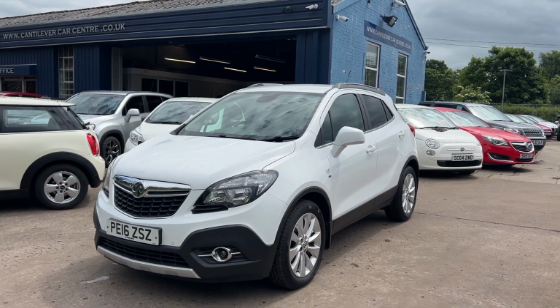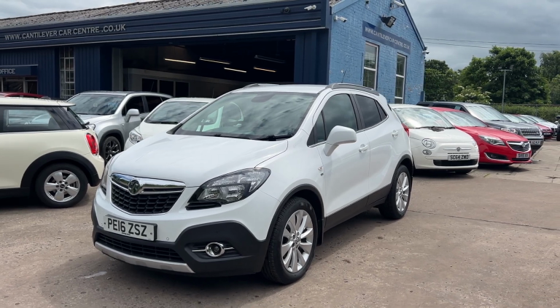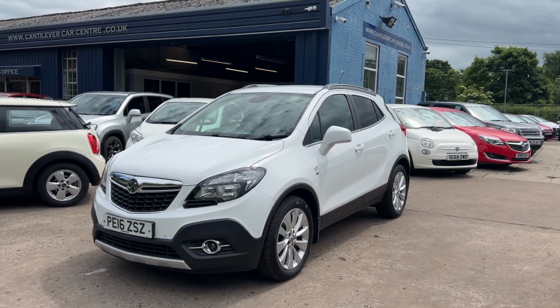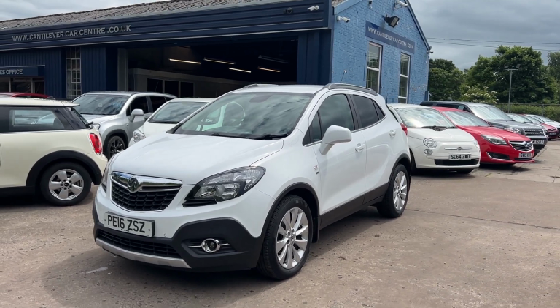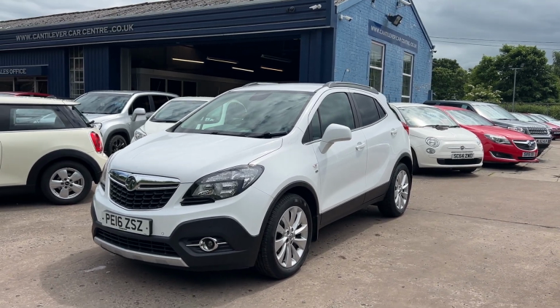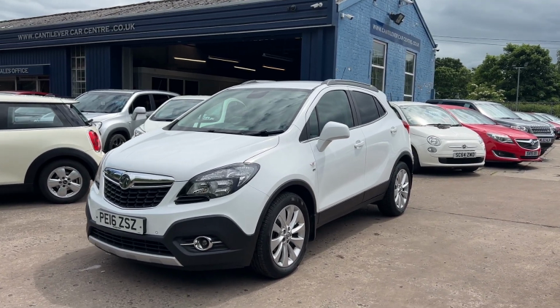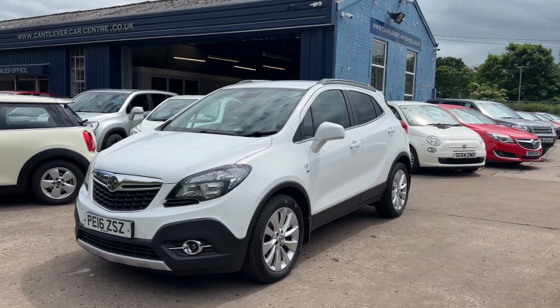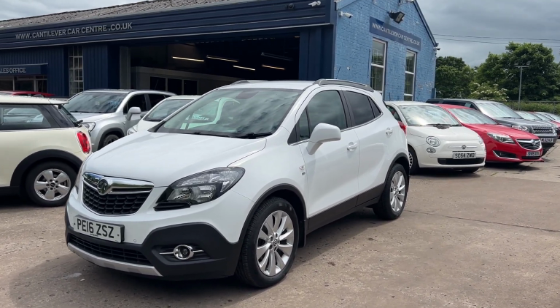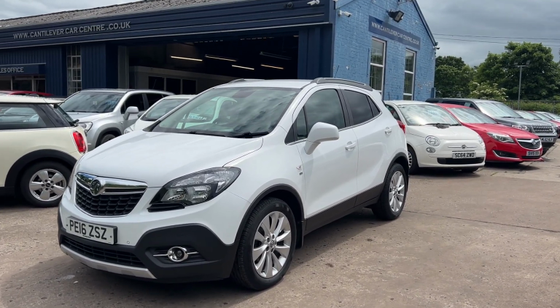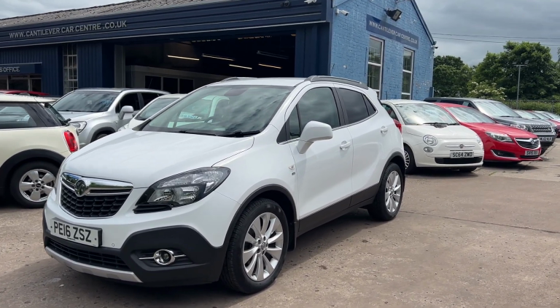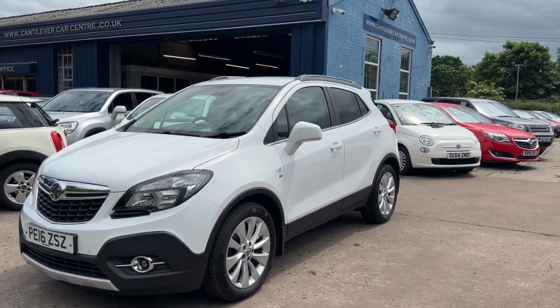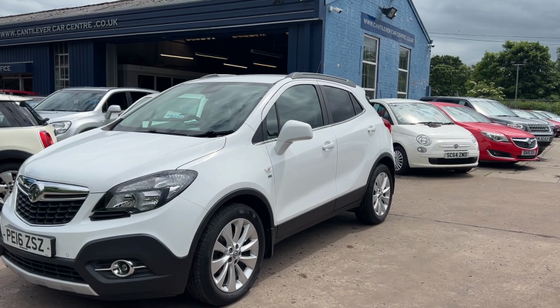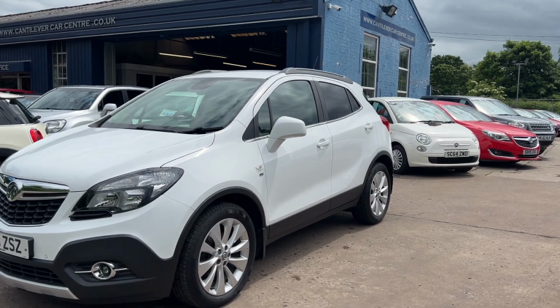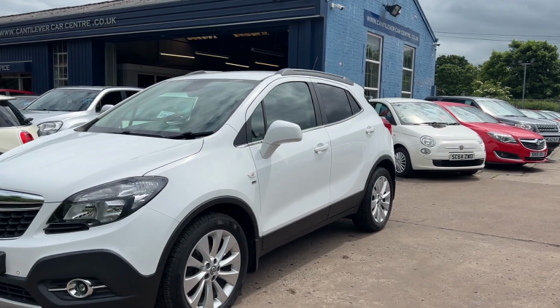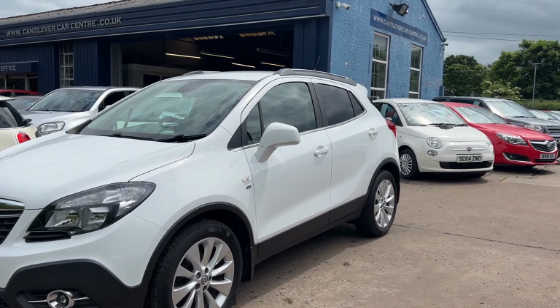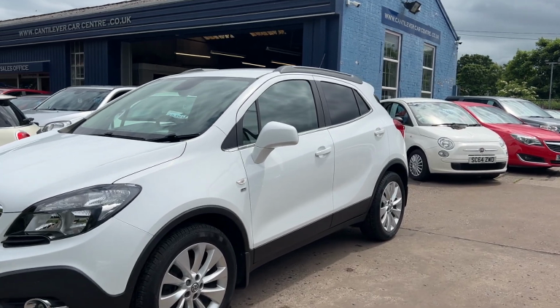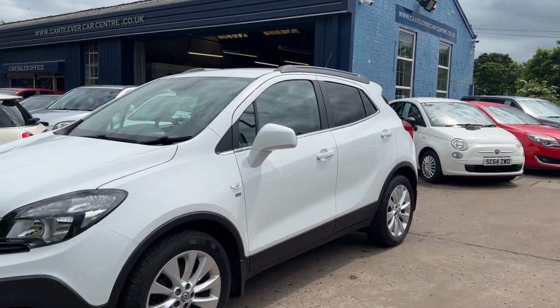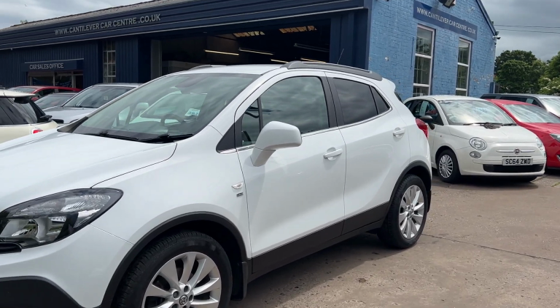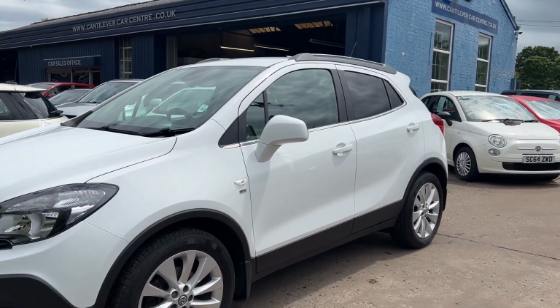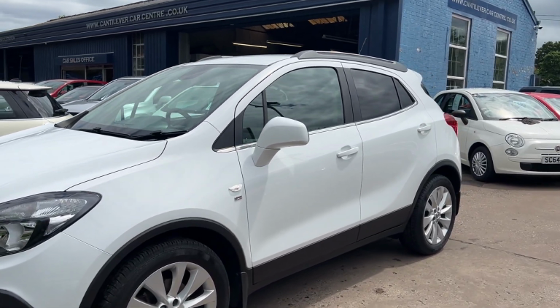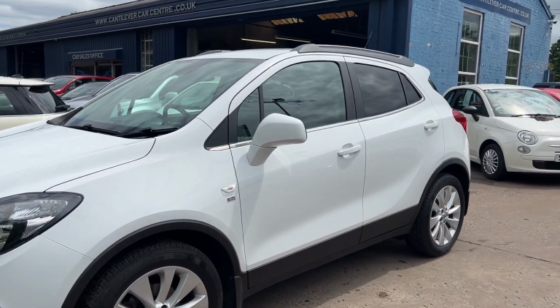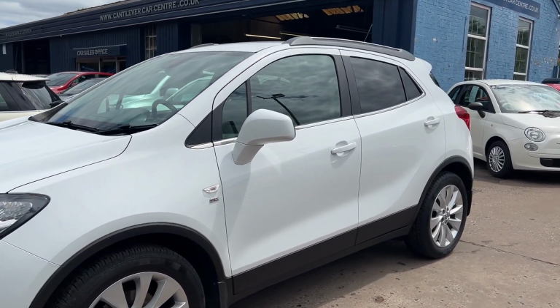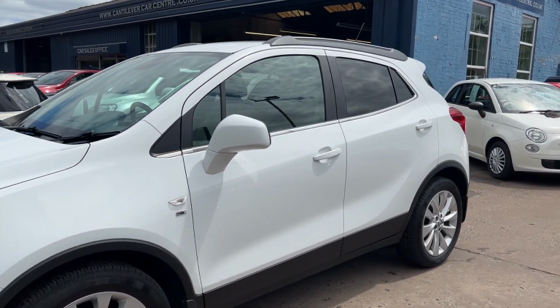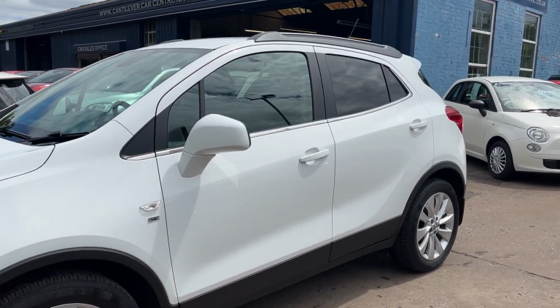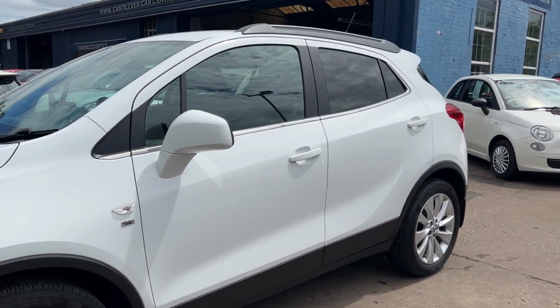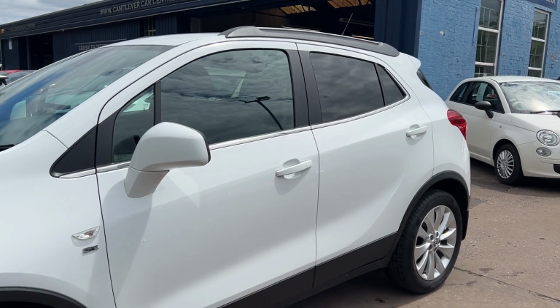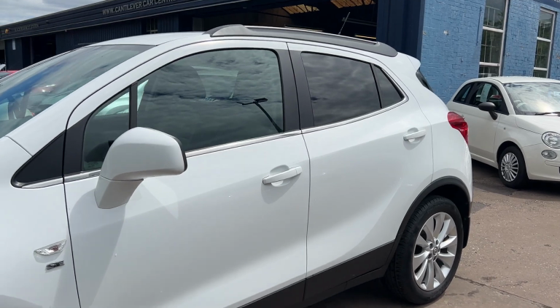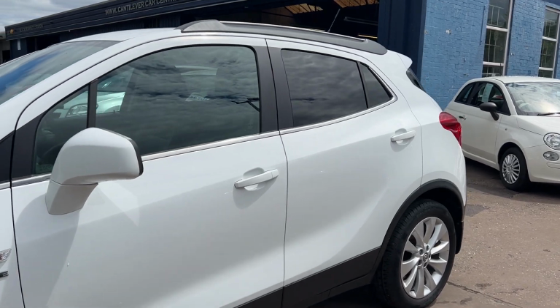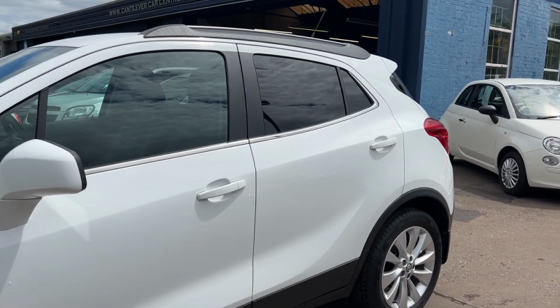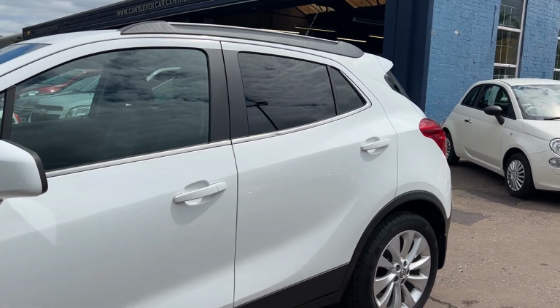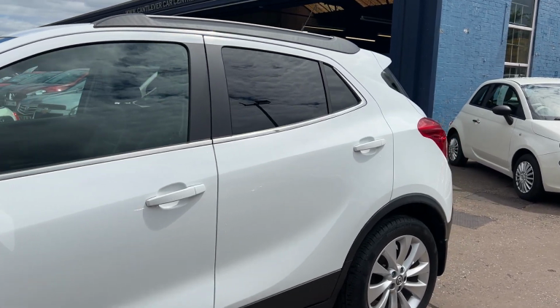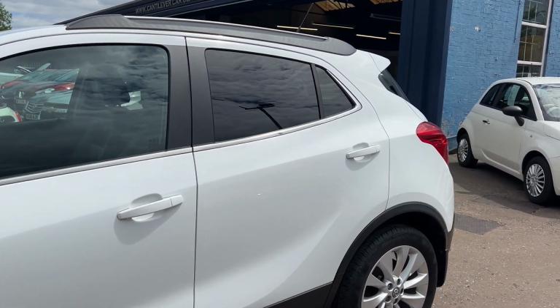Welcome to Cantilever Car Centre. Here today I have a Vauxhall Mocha SE, registered 2016 on a 16 plate. This car is in white and has a 1400 petrol engine.